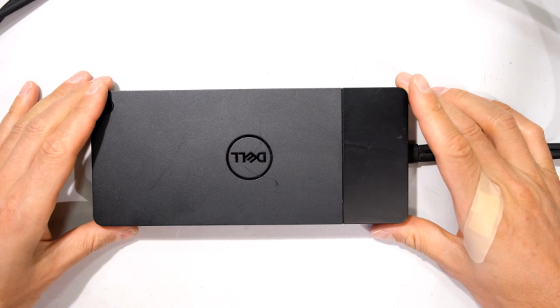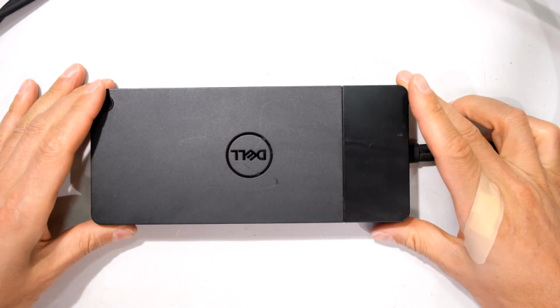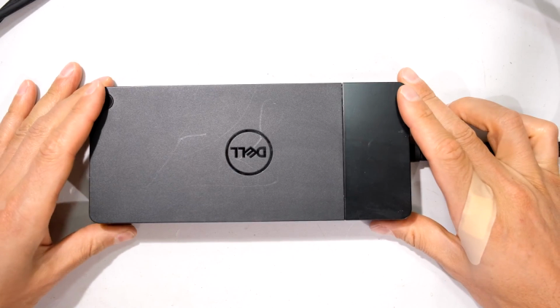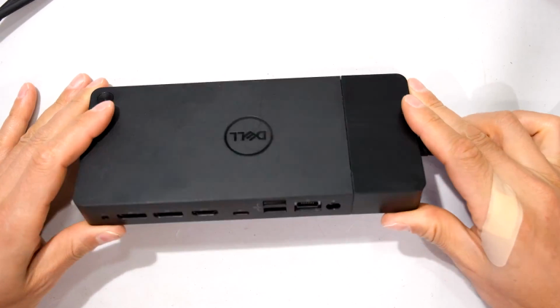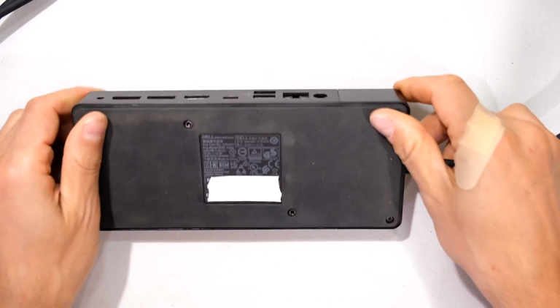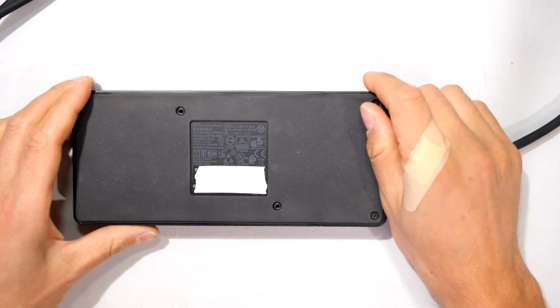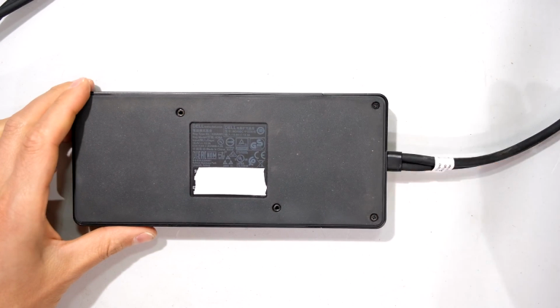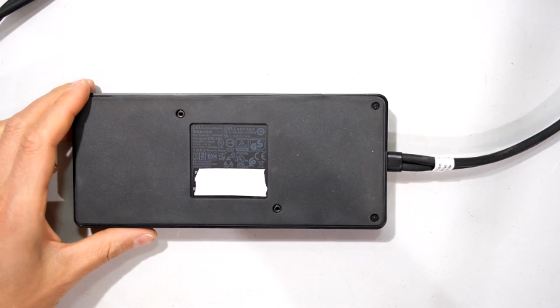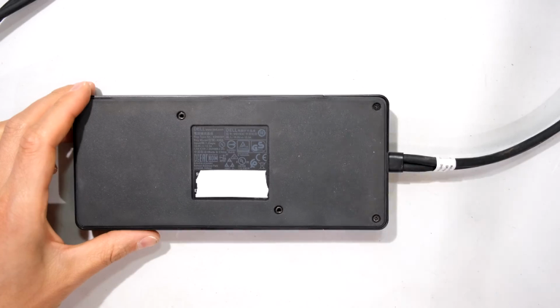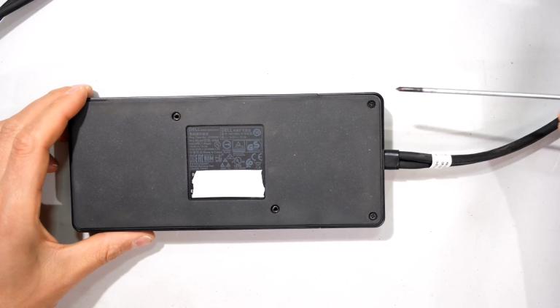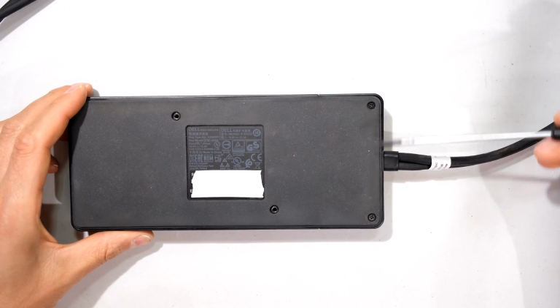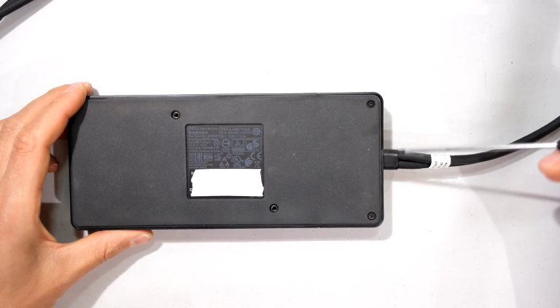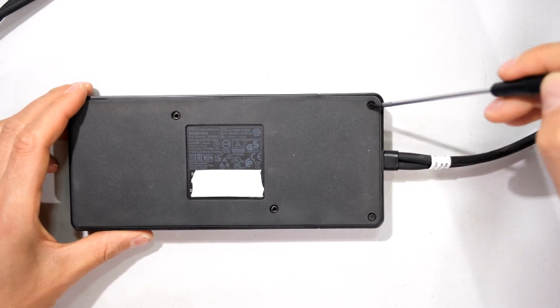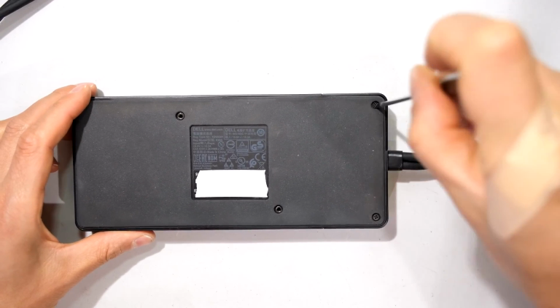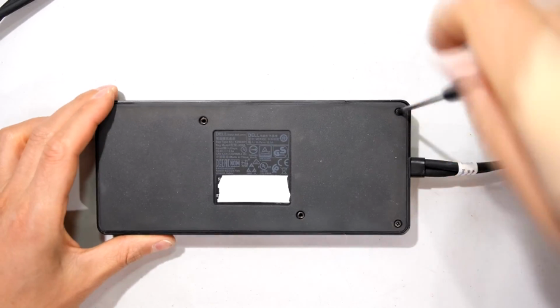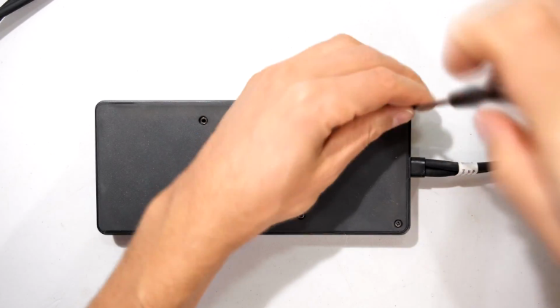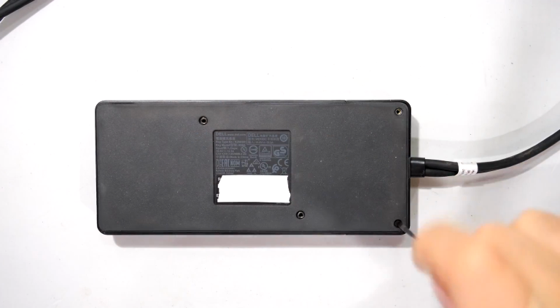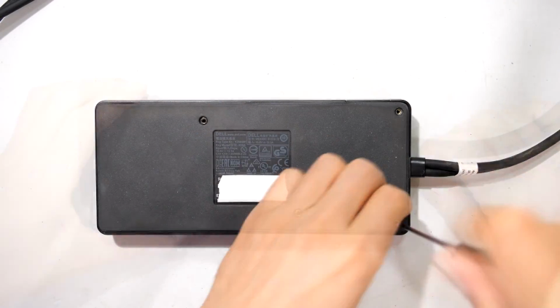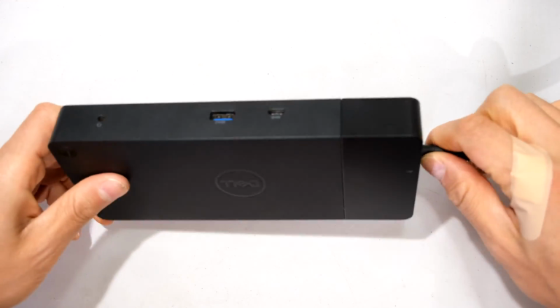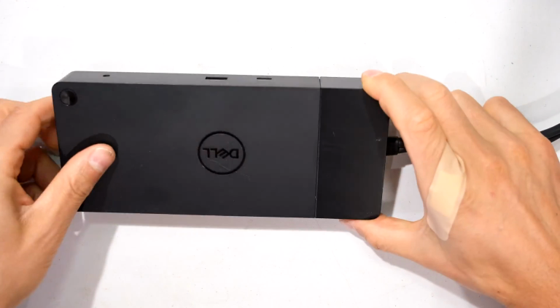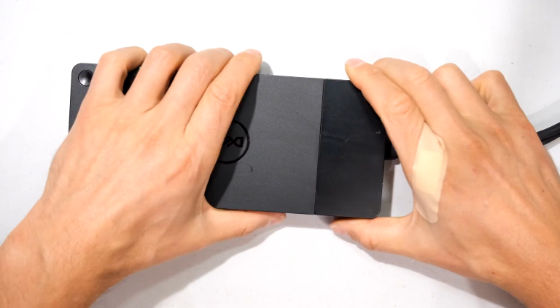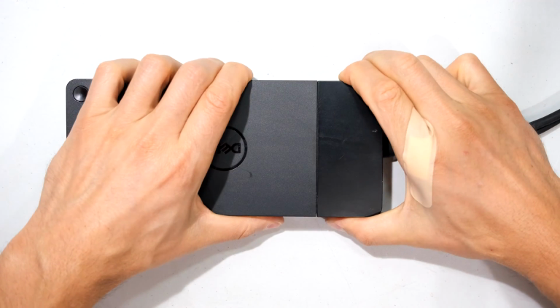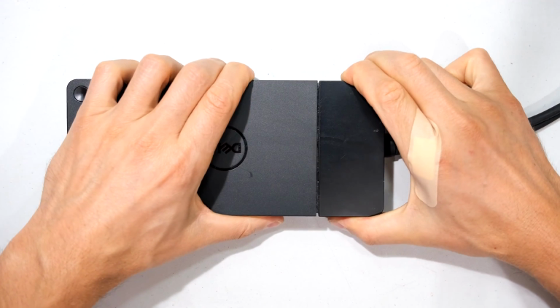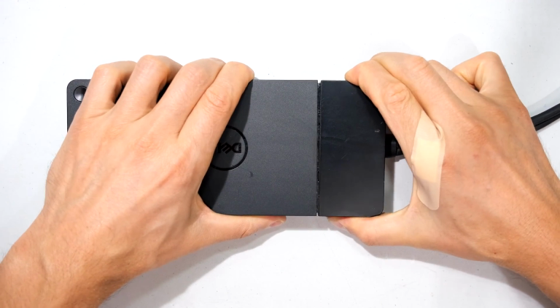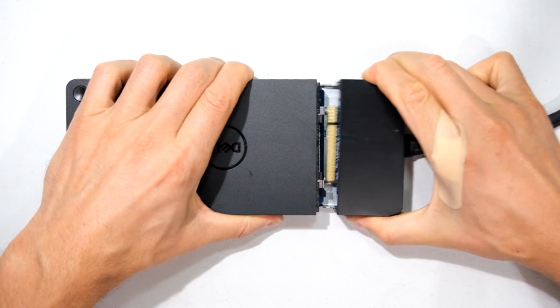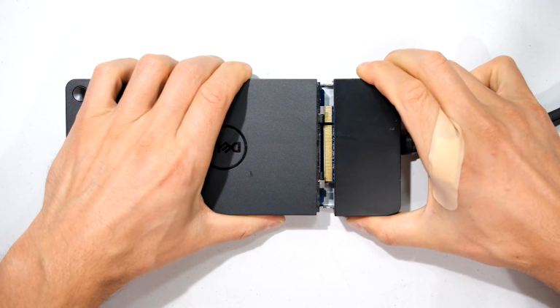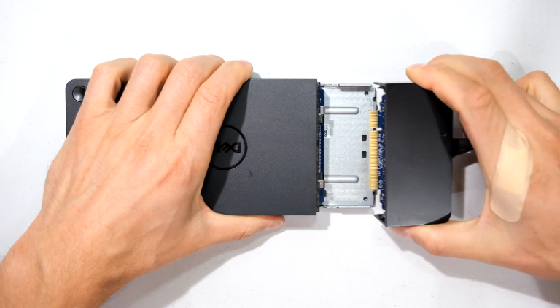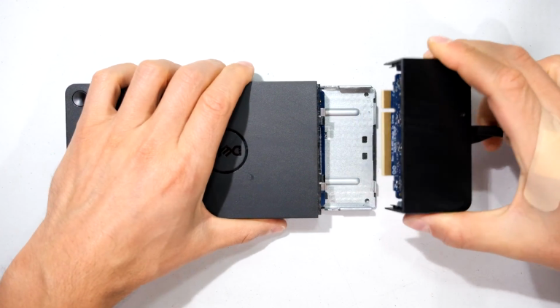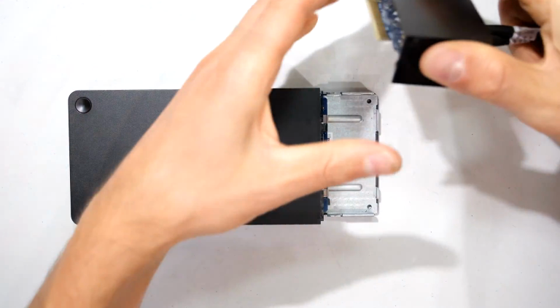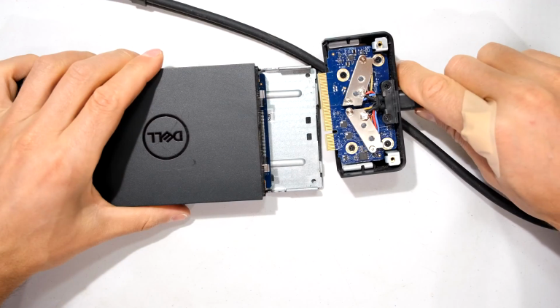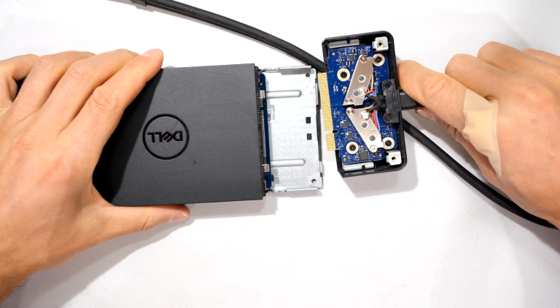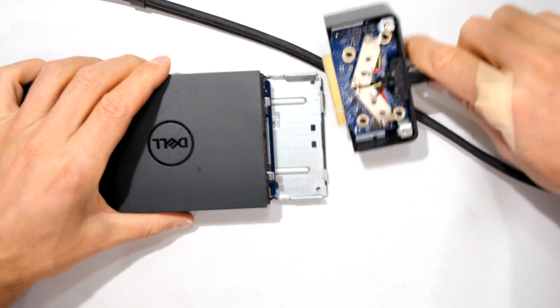The first thing you want to do is flip this around. There are two screws here. Now you can release this. You're sliding it out - it is quite stiff. That is what it looks like.